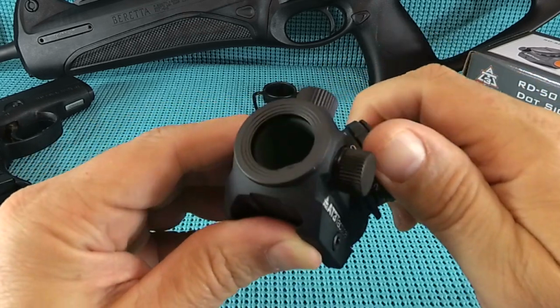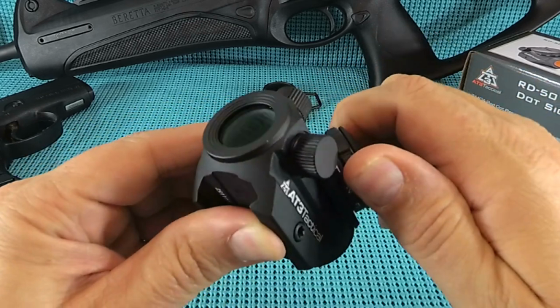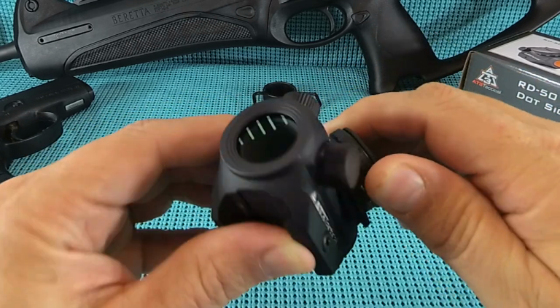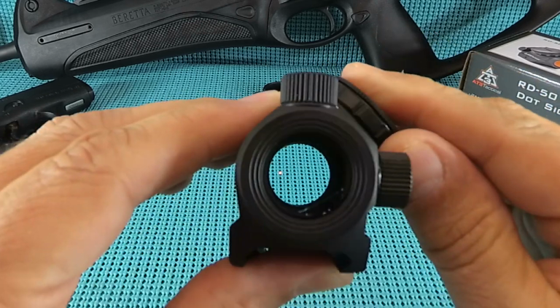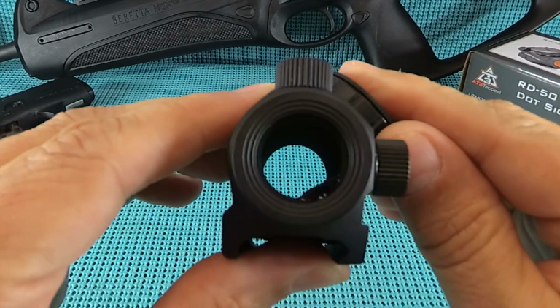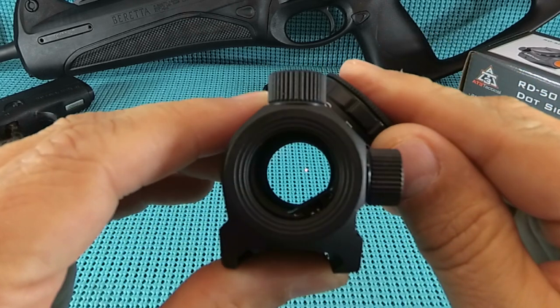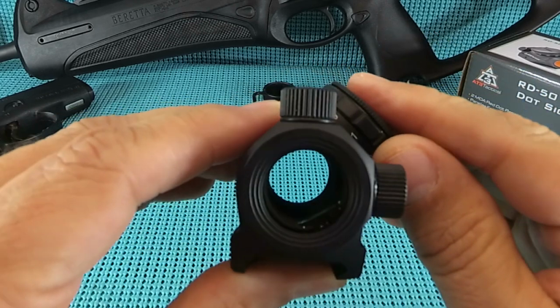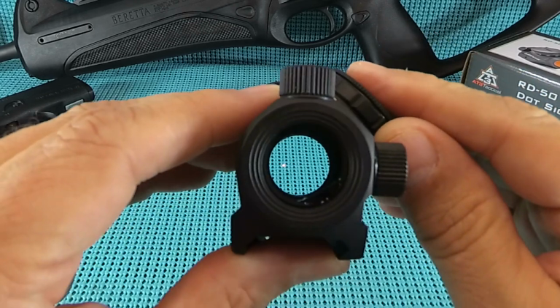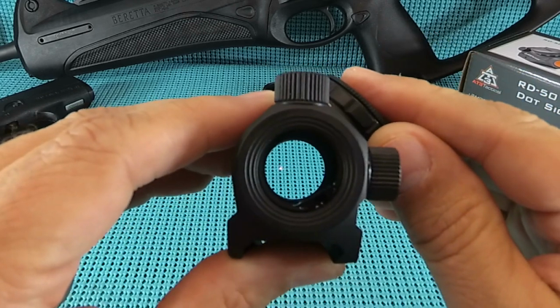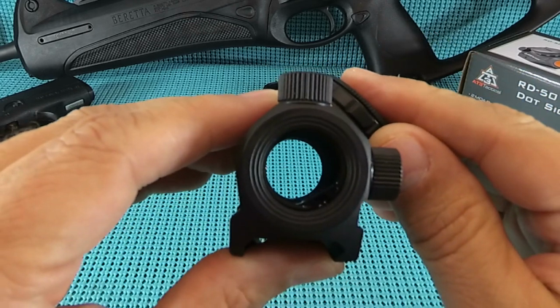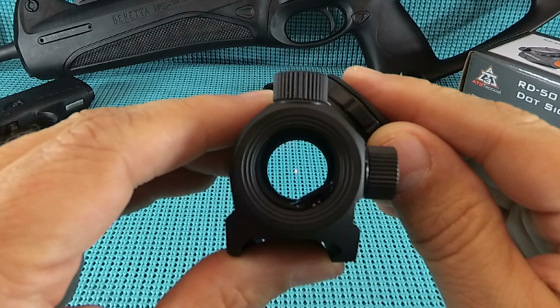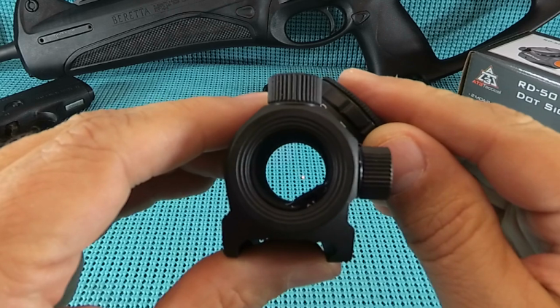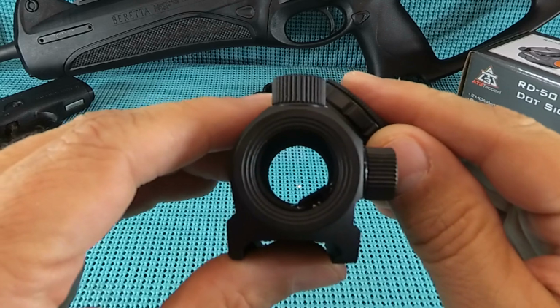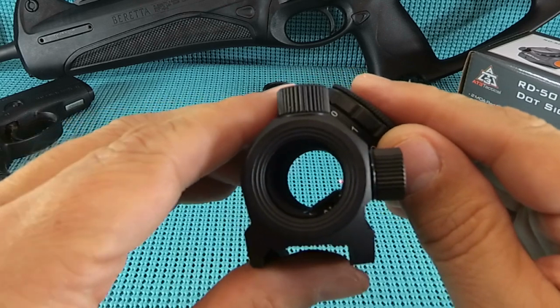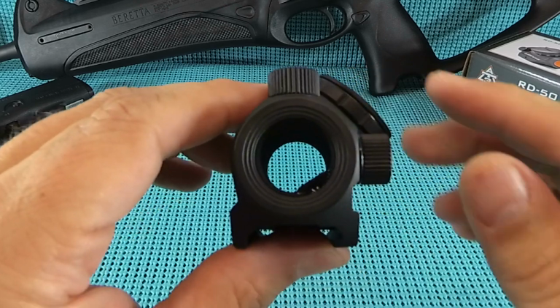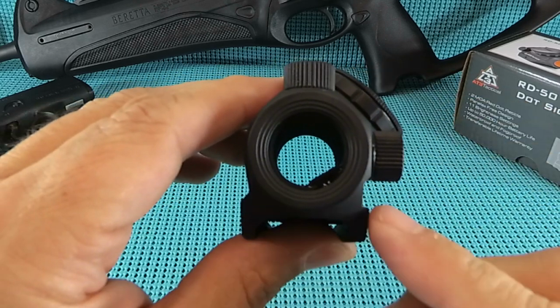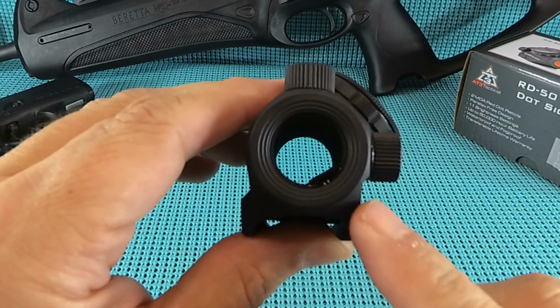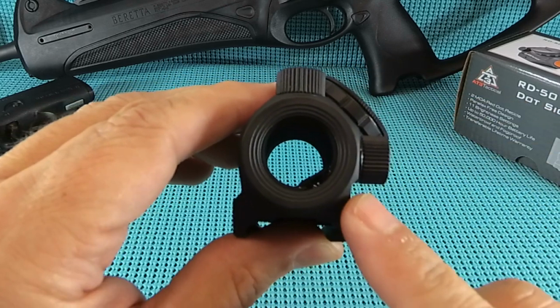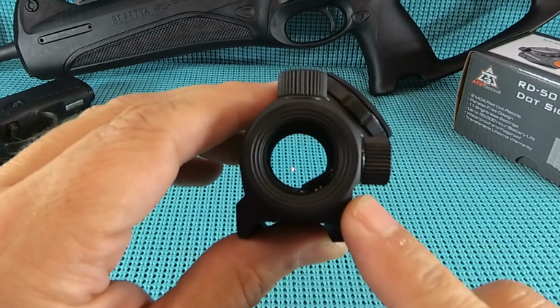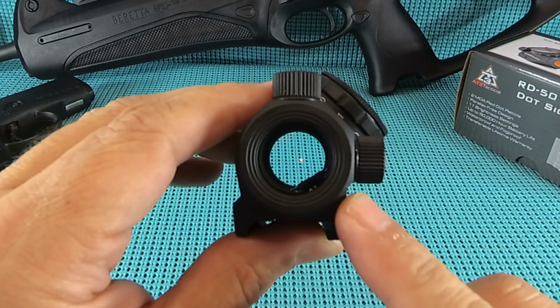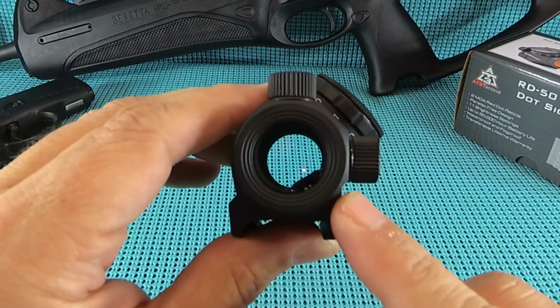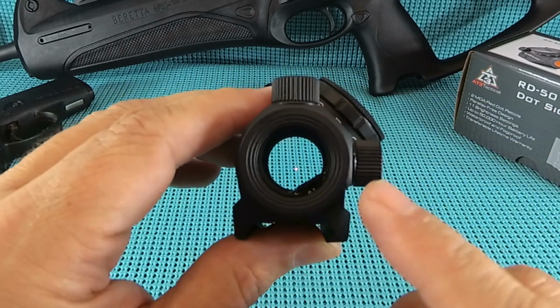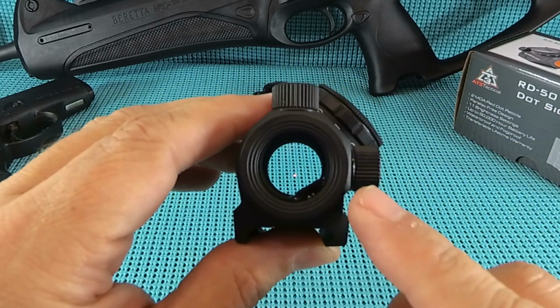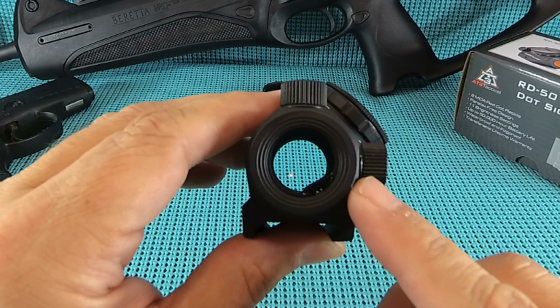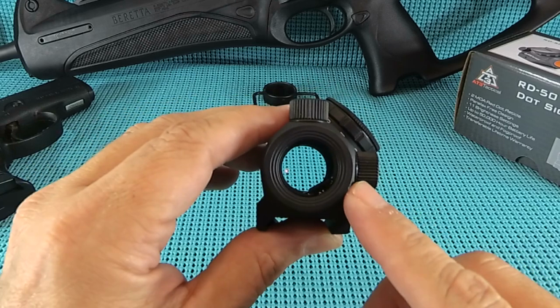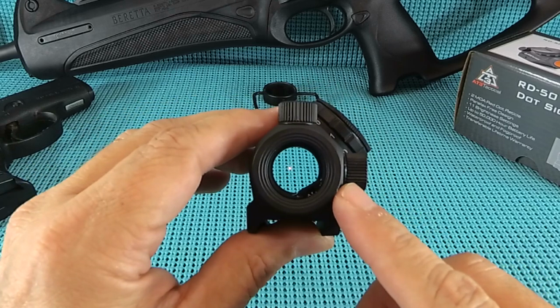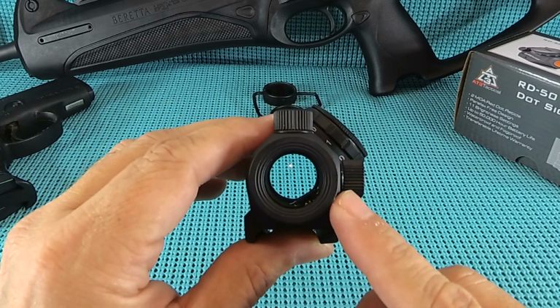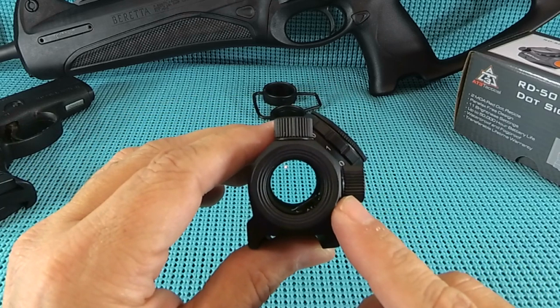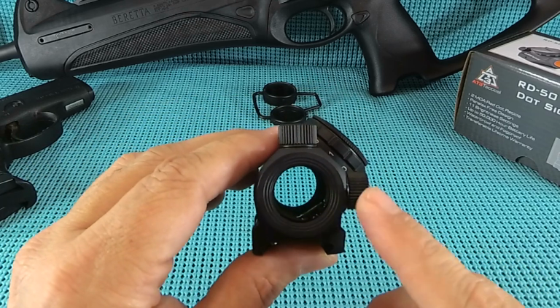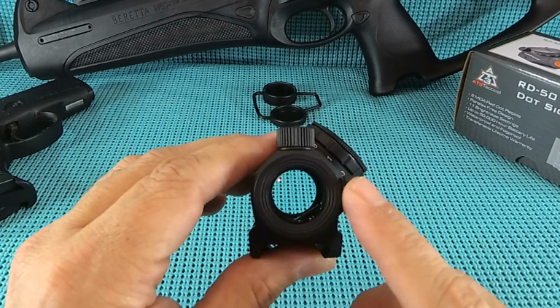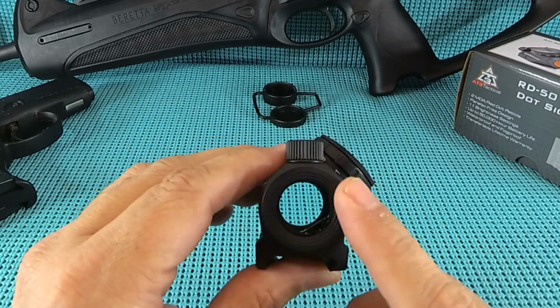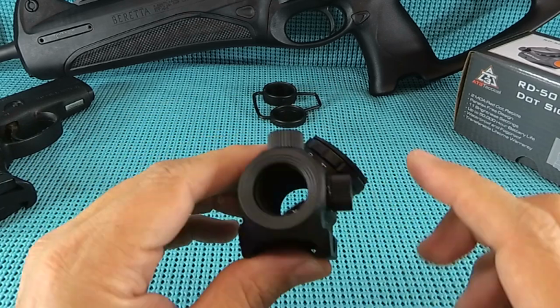Let me get this on for you and see if we can get a little something-something on there. There you go, guys. It looks pretty good. The emitter is at the 5 o'clock position, and I don't see it until it's about 12 inches away from my face. Not too bad.